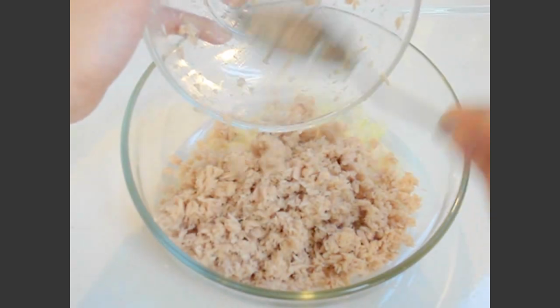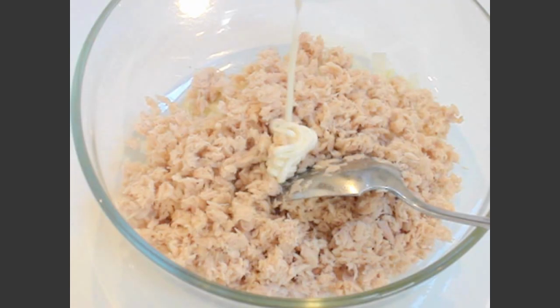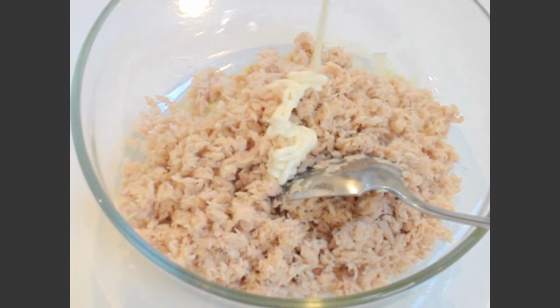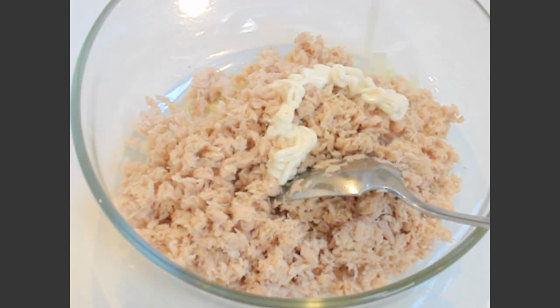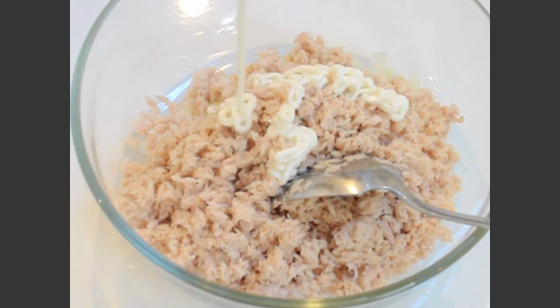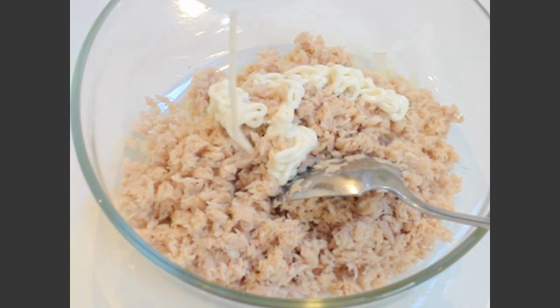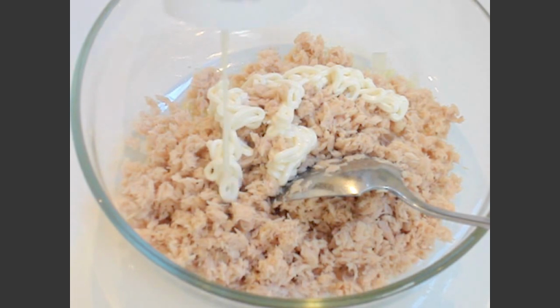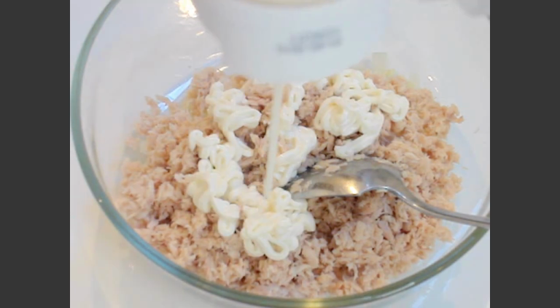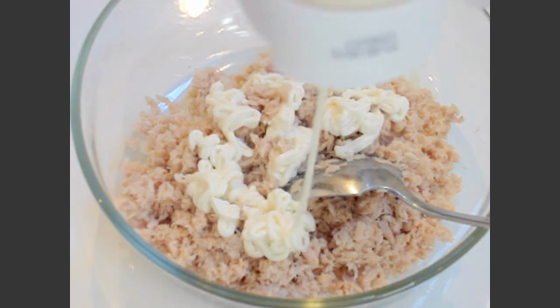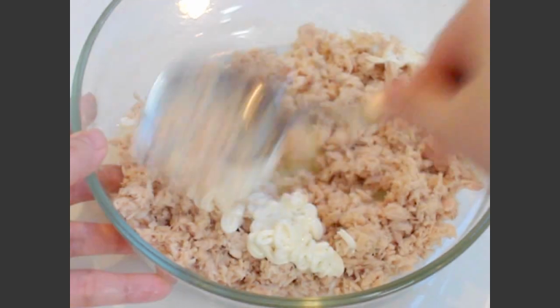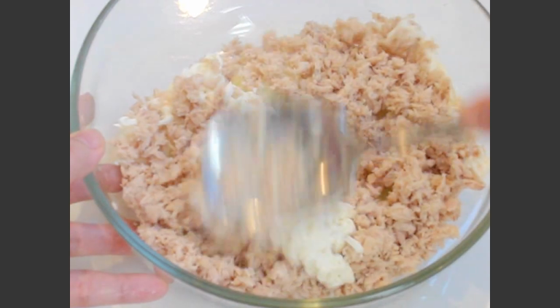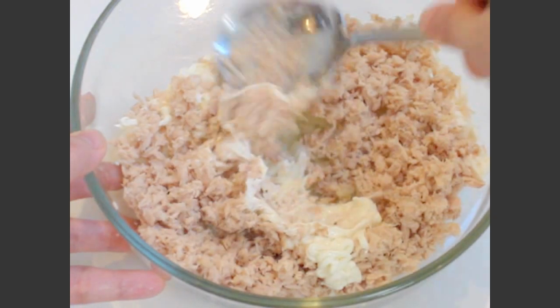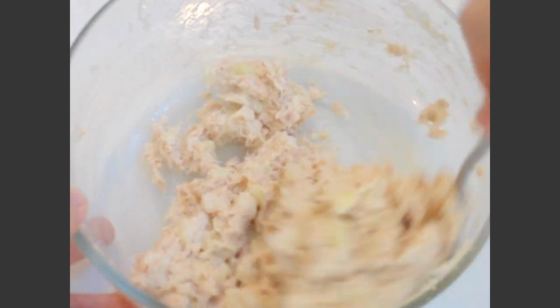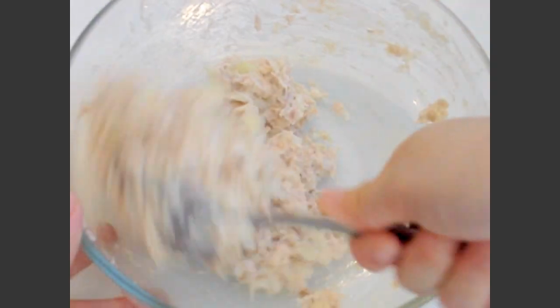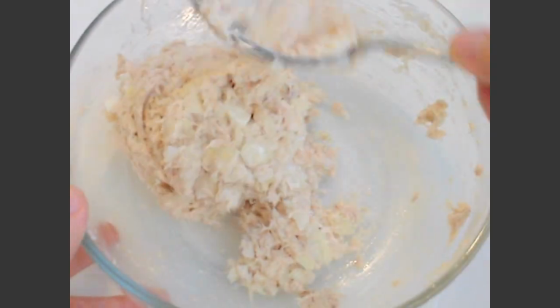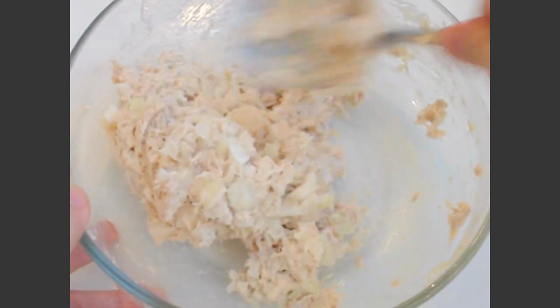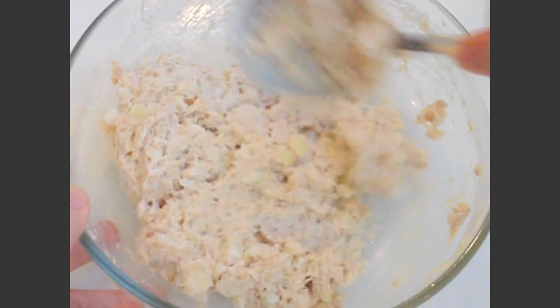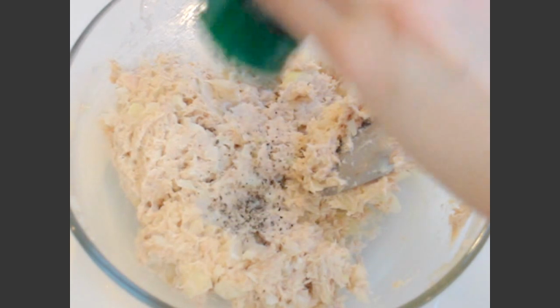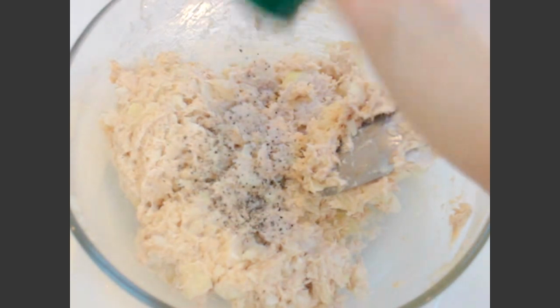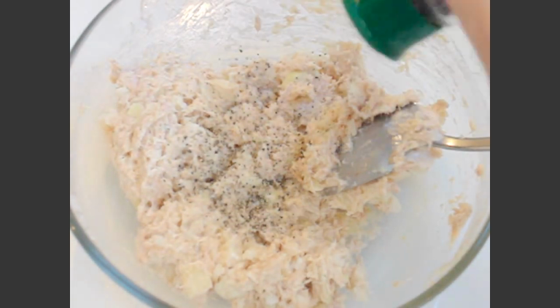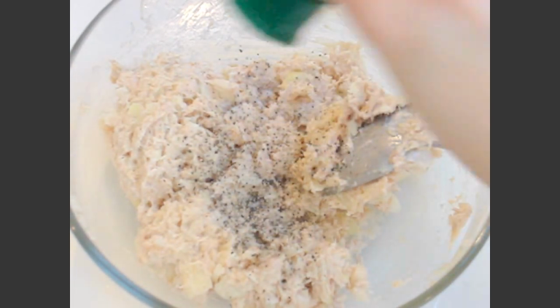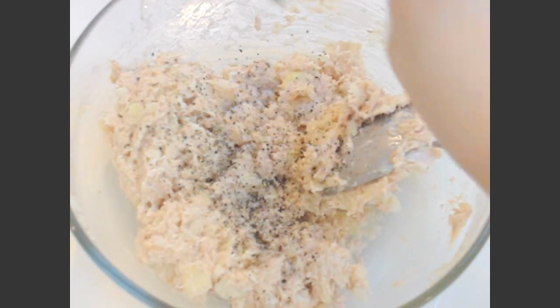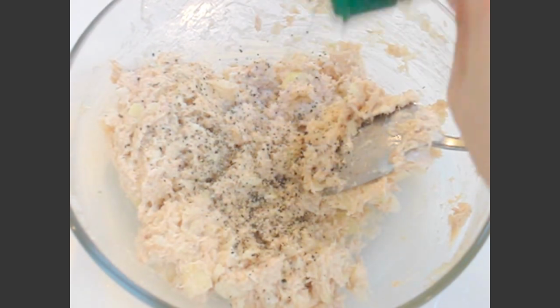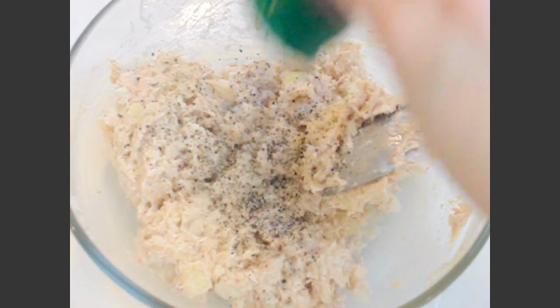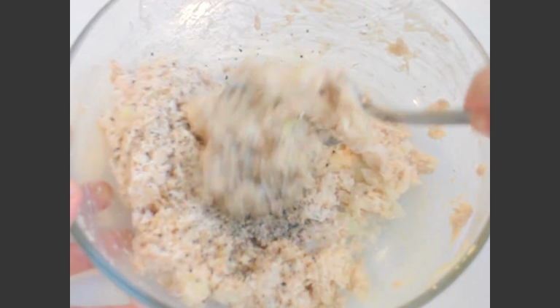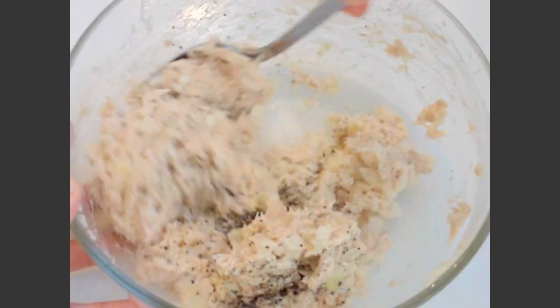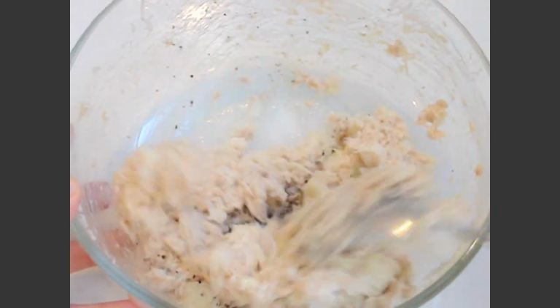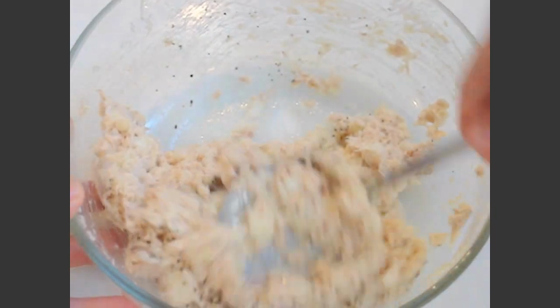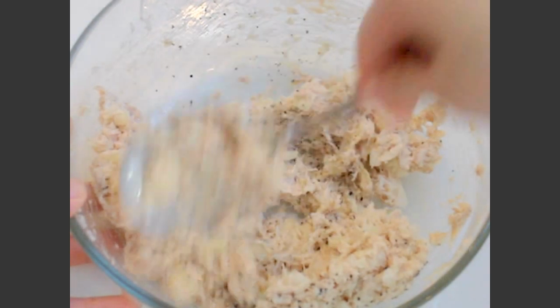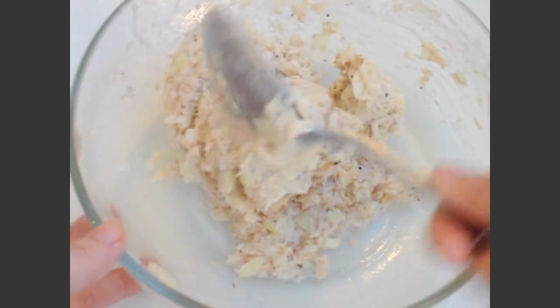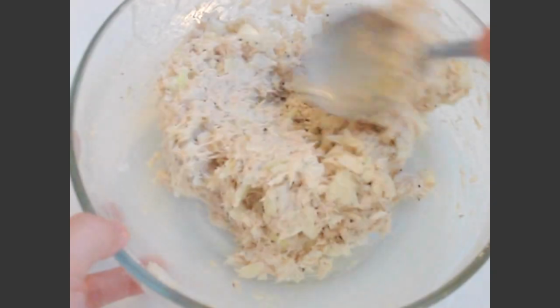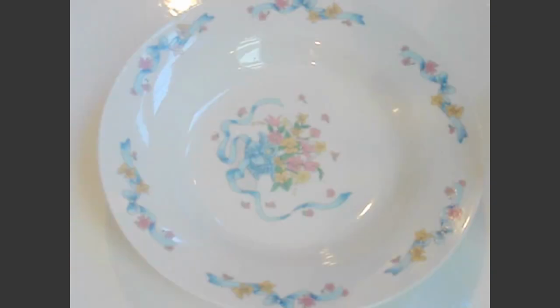Cut the start of the pan, put the pan in half. Once the pan is done, add a separate pan. Then add a little, and add the pan.